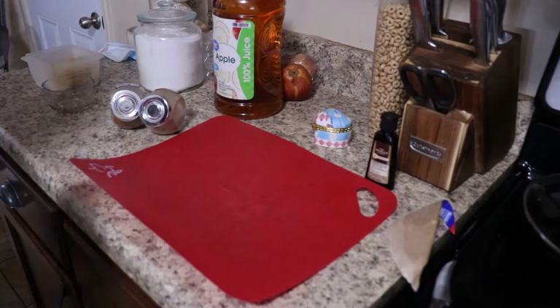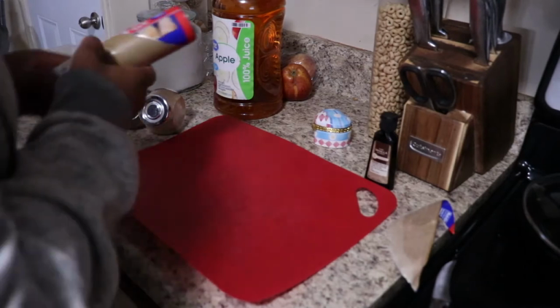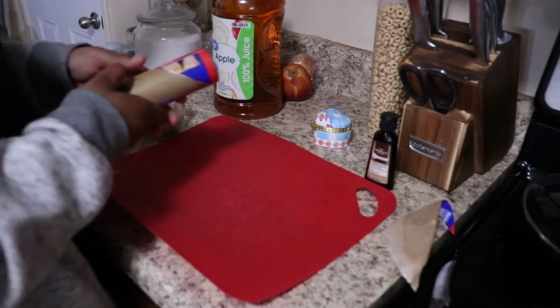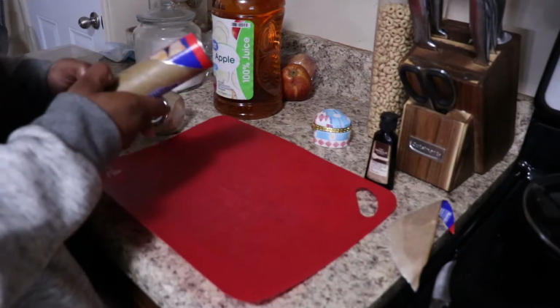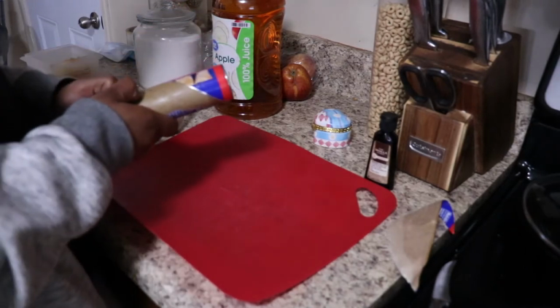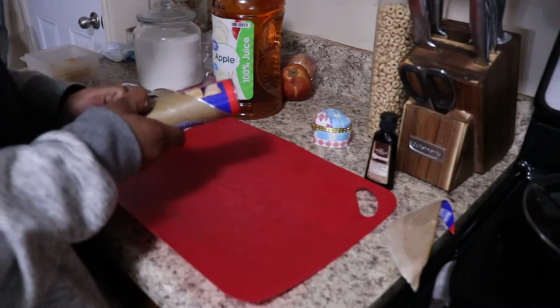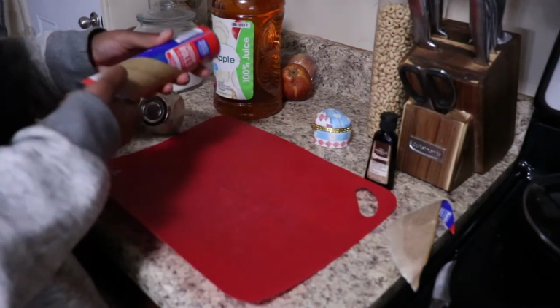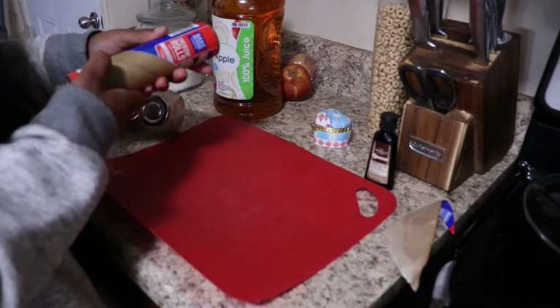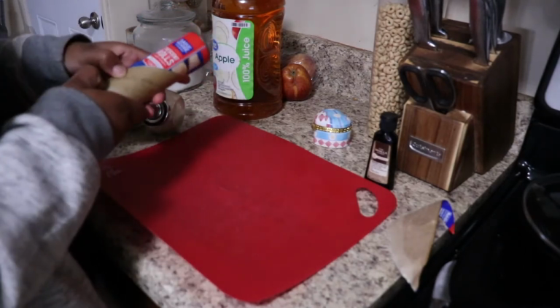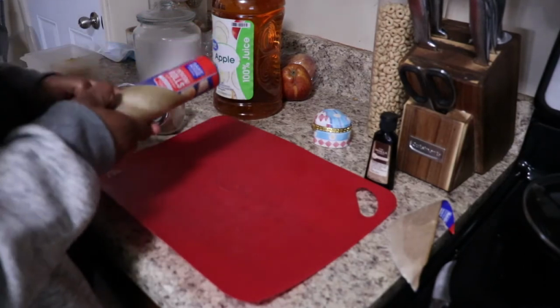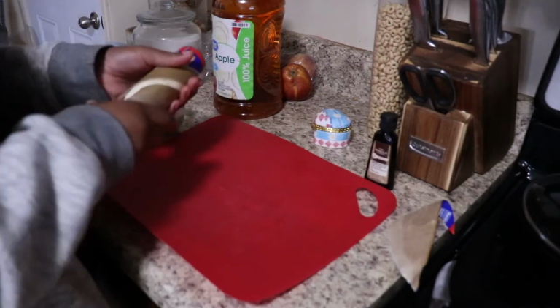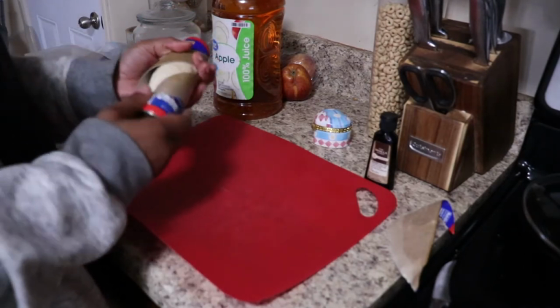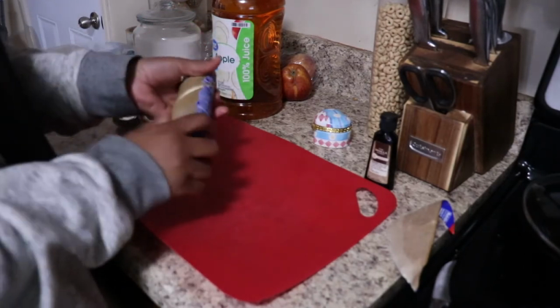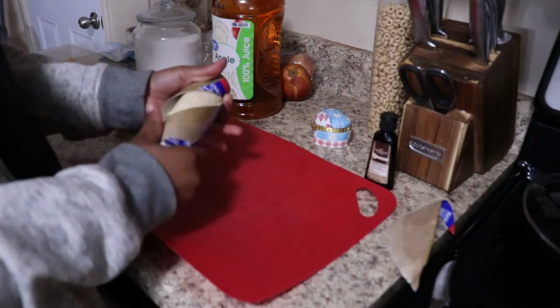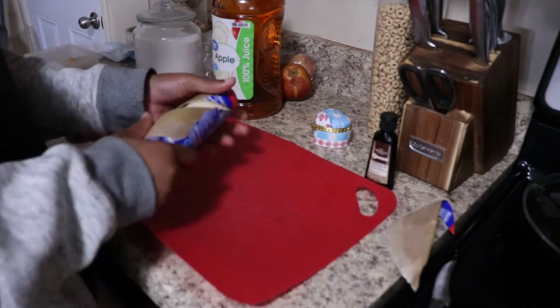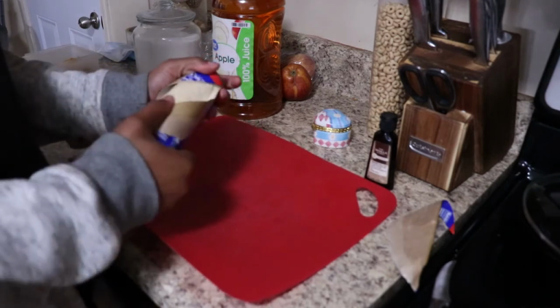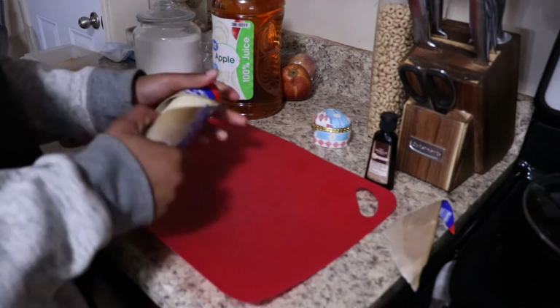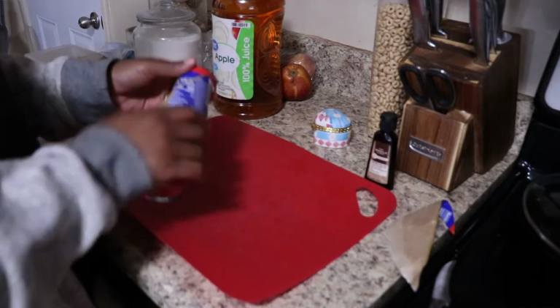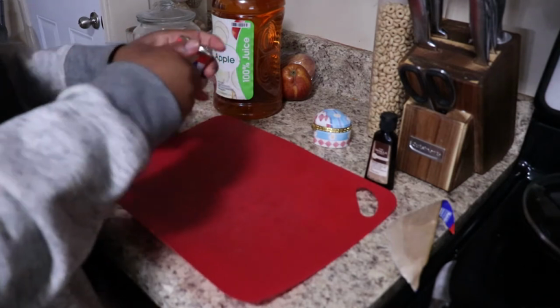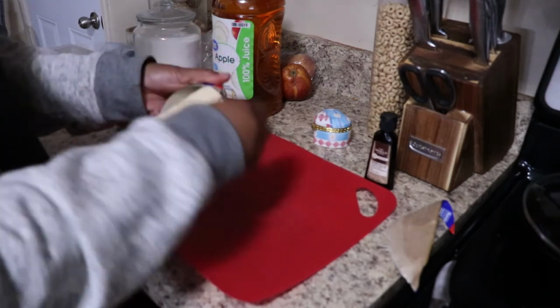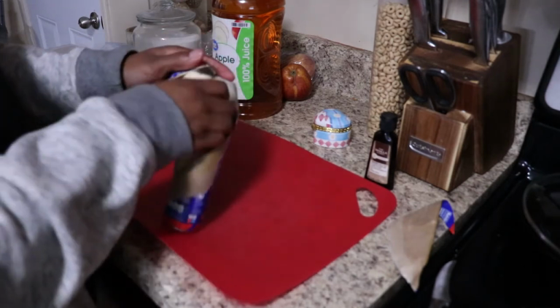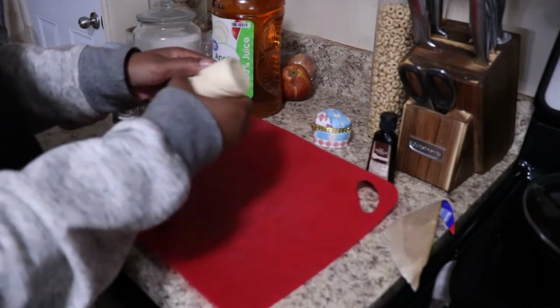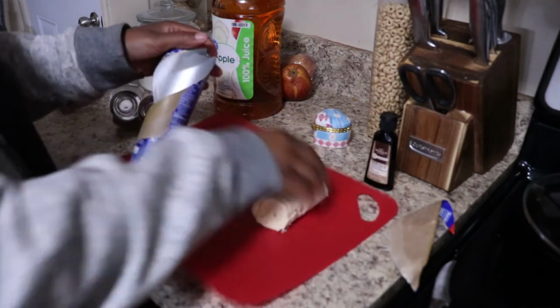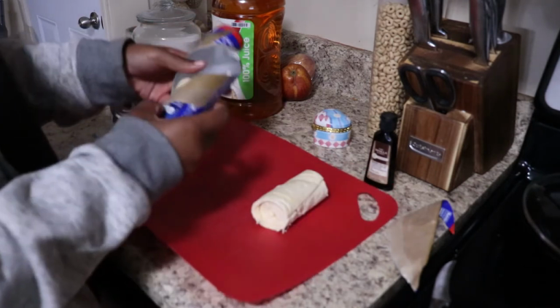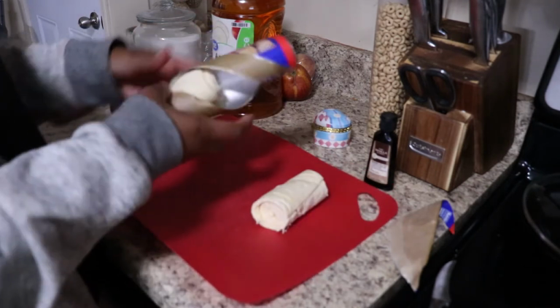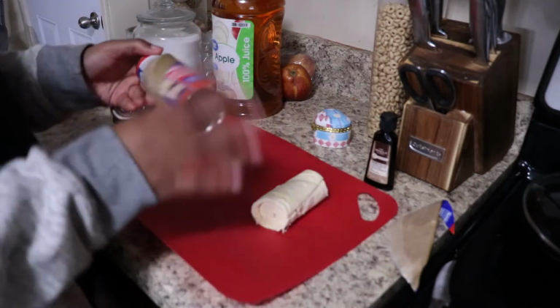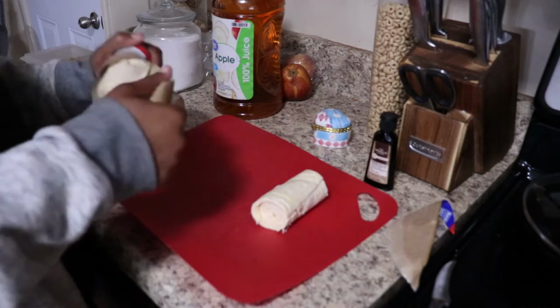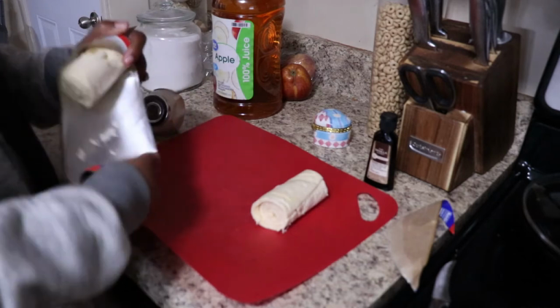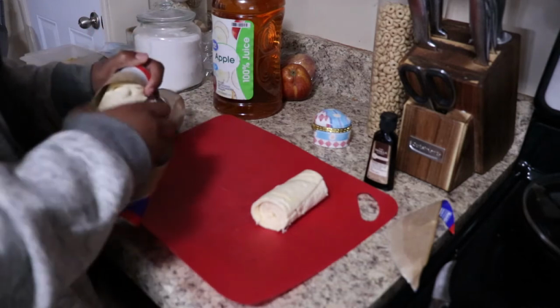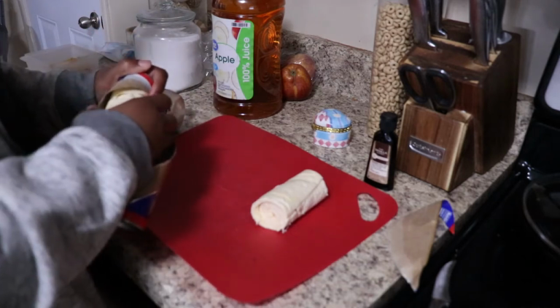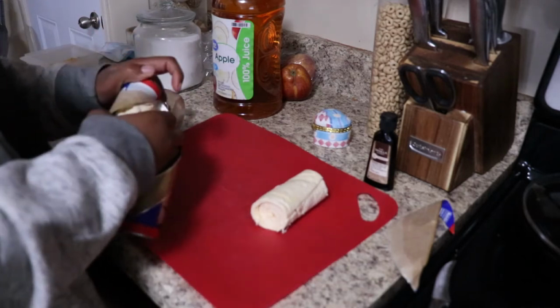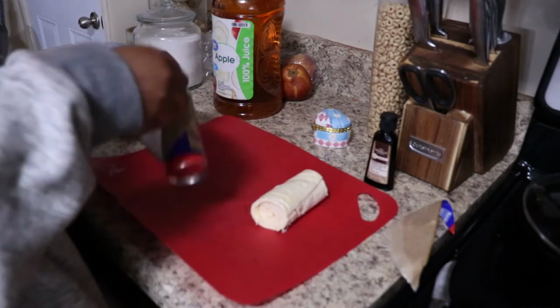You want to peel and cut four apples in fours — please remove the core and the seeds. We are going to start by popping this can of crescent rolls open; there's usually eight crescent rolls in a can.